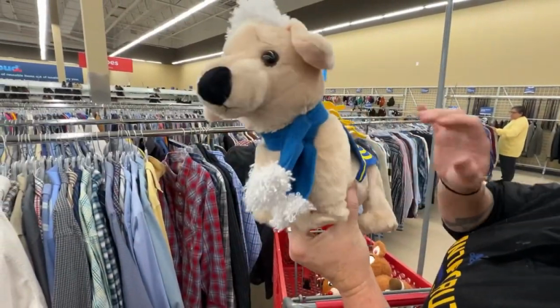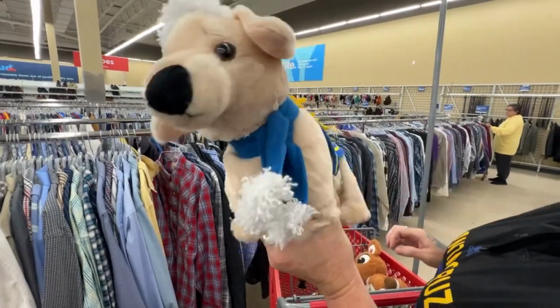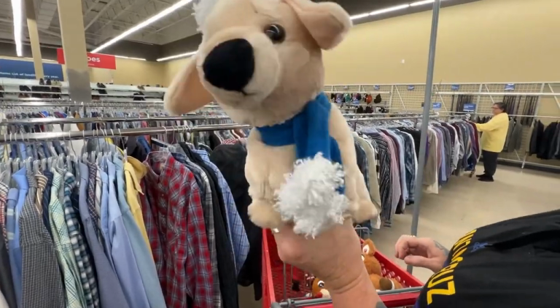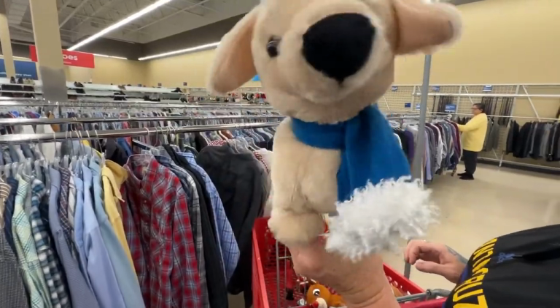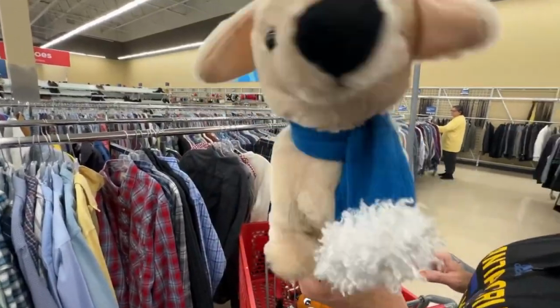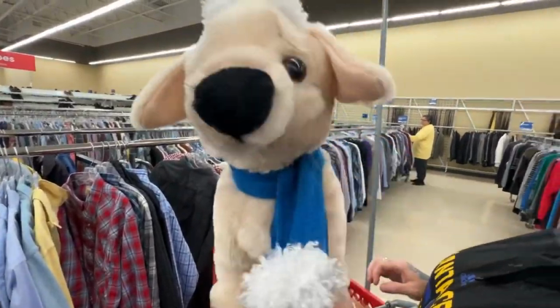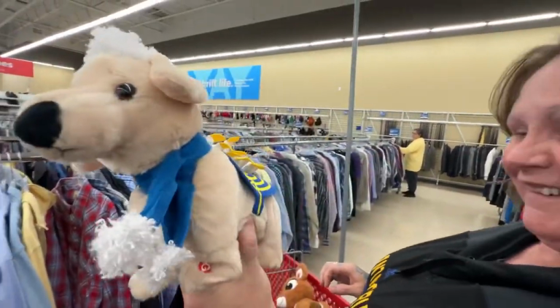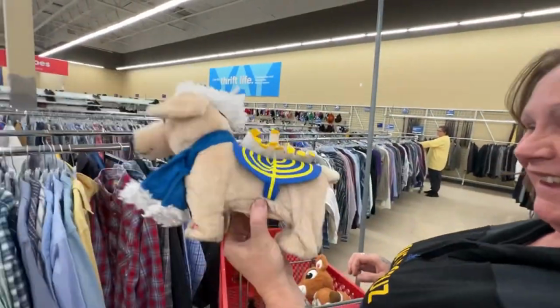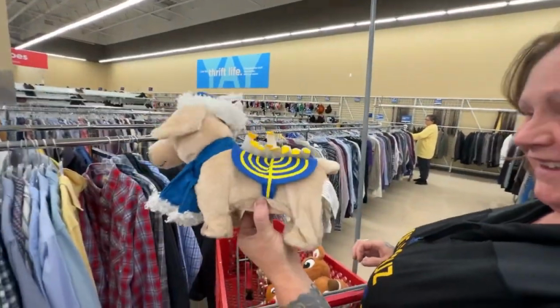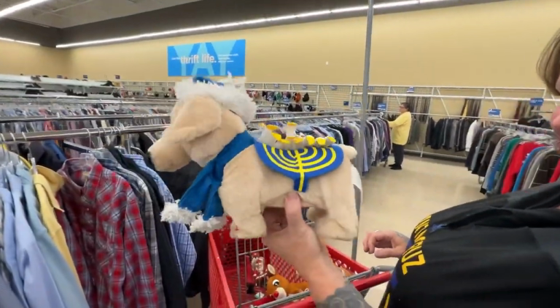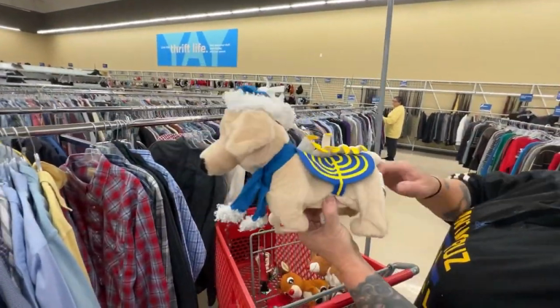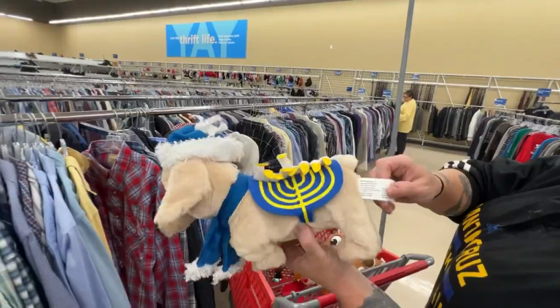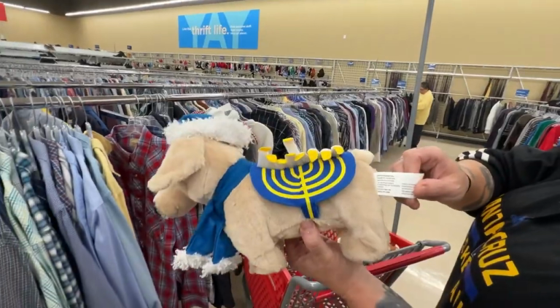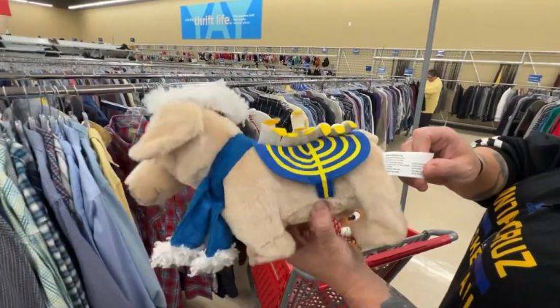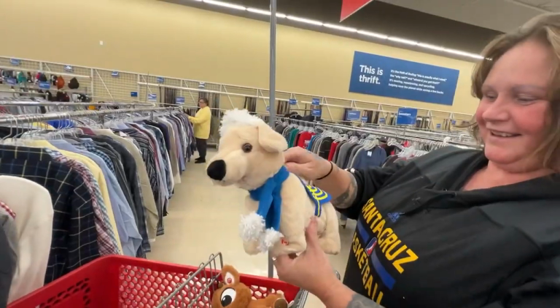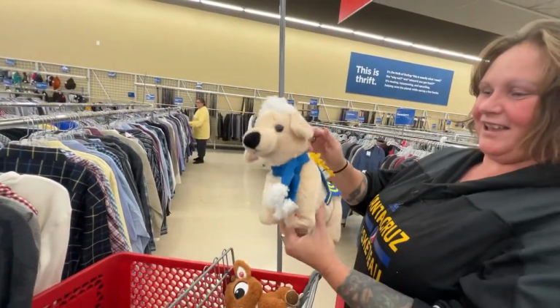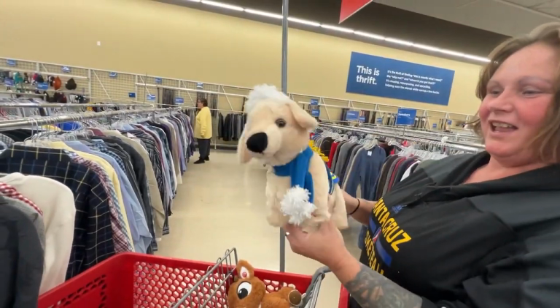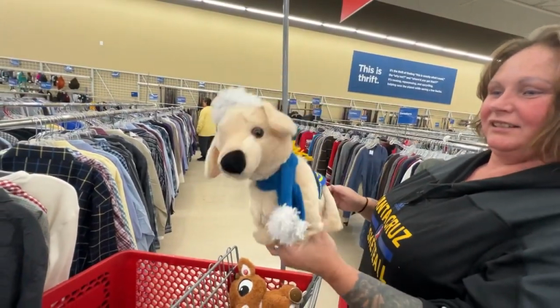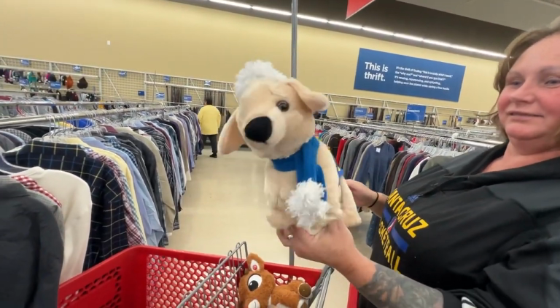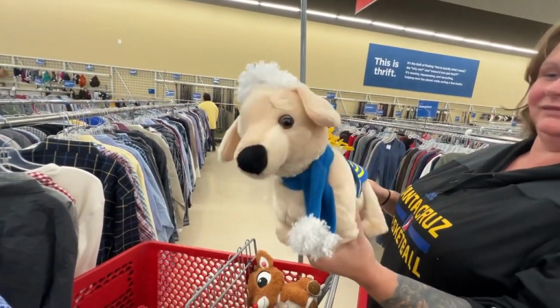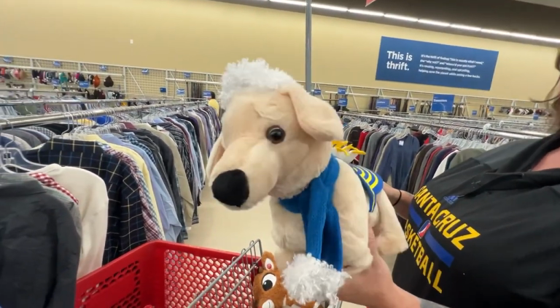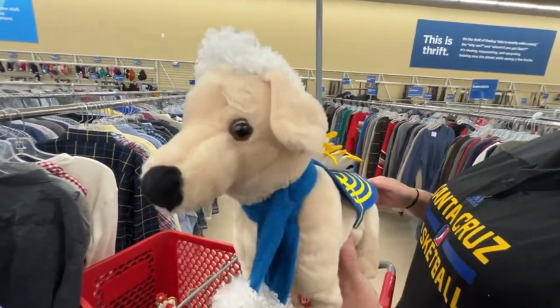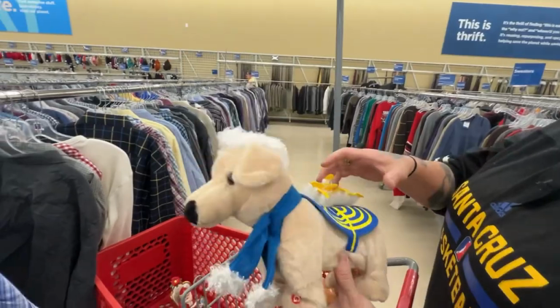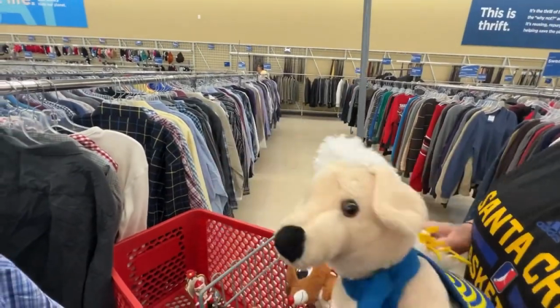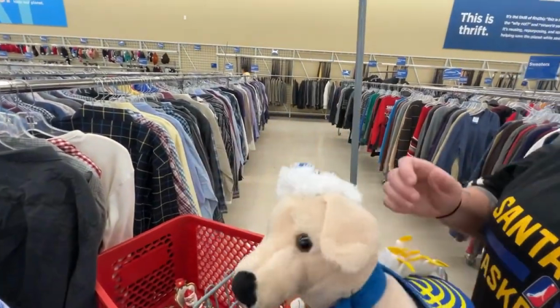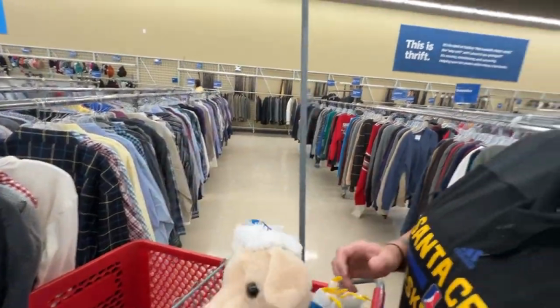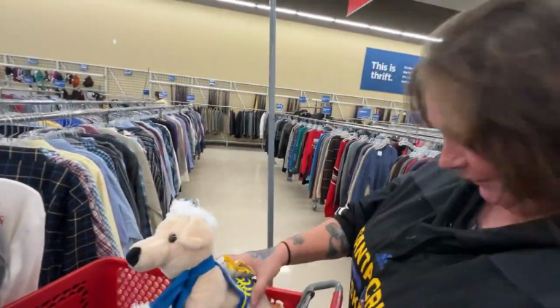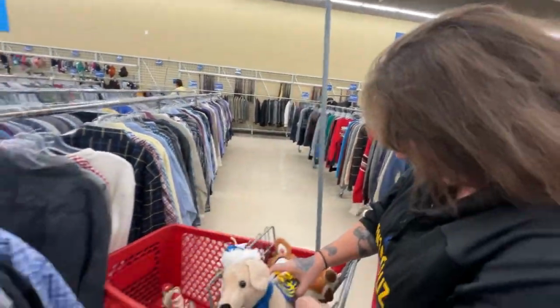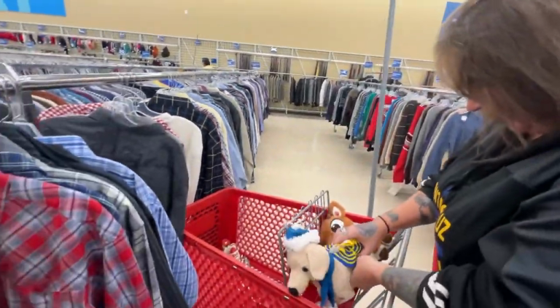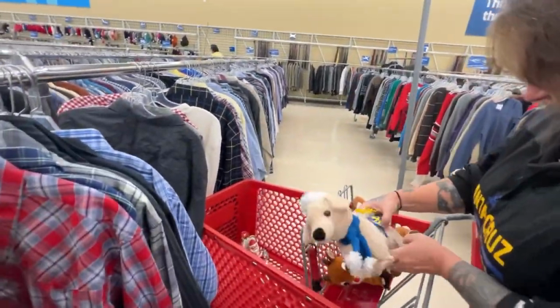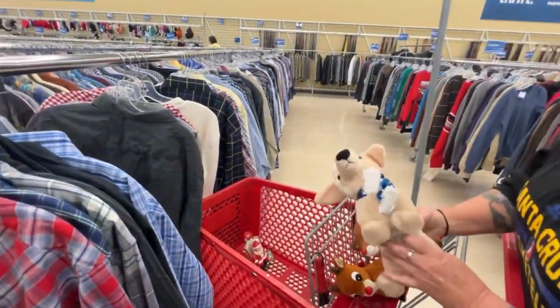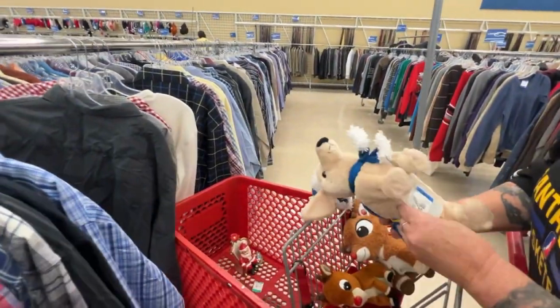Don was having a blast with this jemmy - it's absolutely adorable and it's going to be hard to even sell it because Don loved it so much. They say if you do what you love, you don't work a day in your life. We really love picking, and I love making content too. It's a great life.